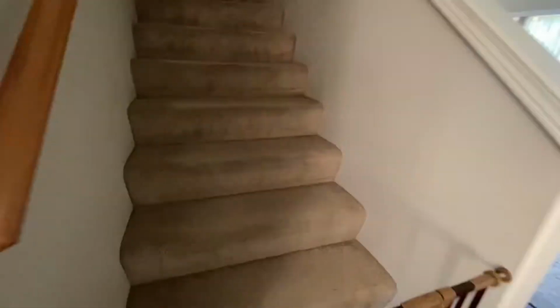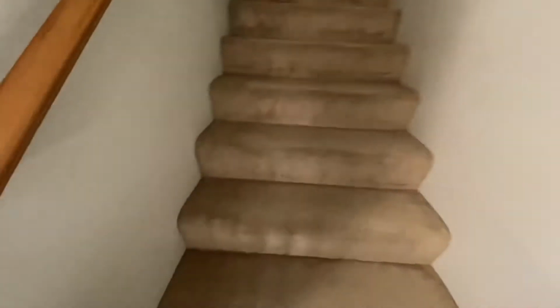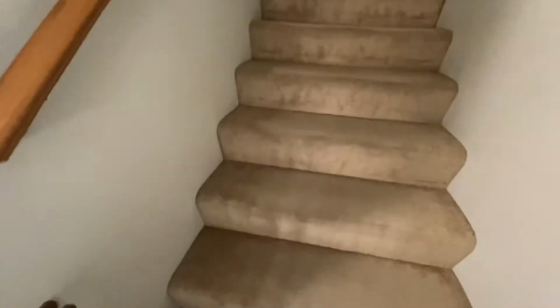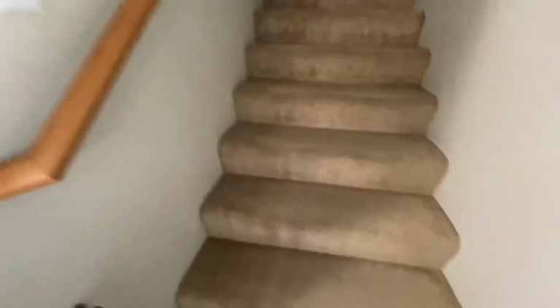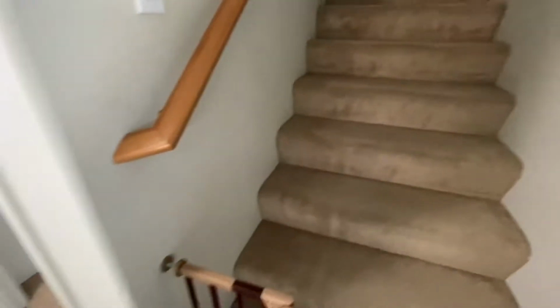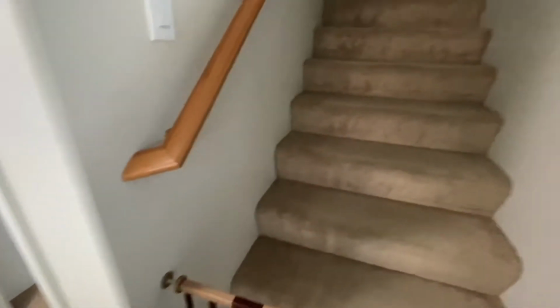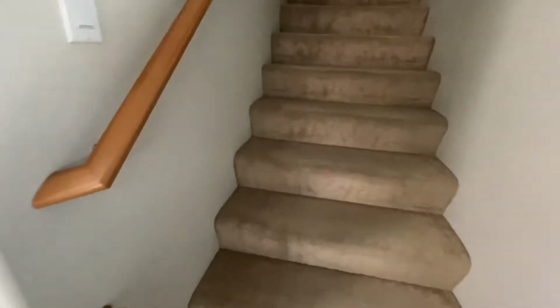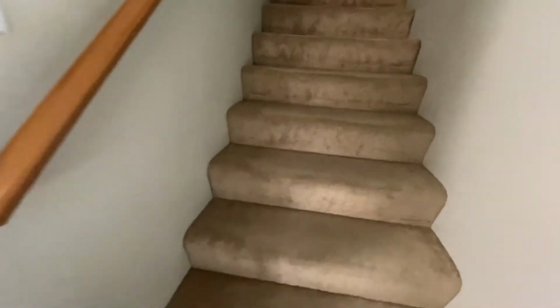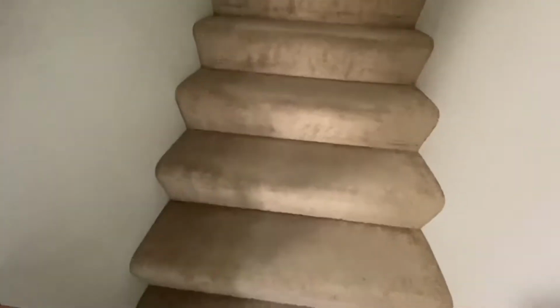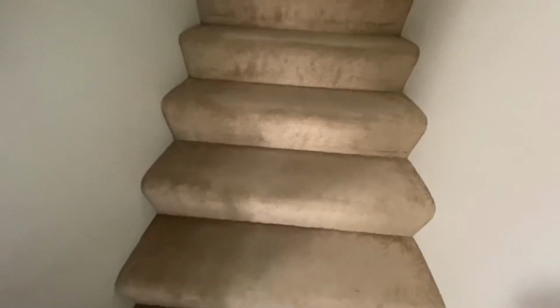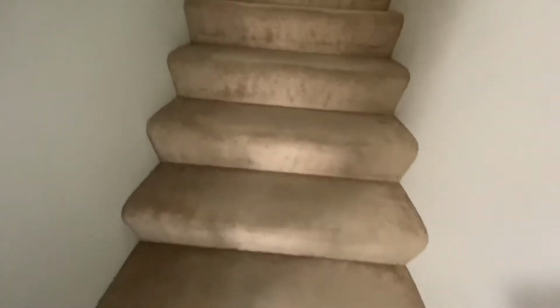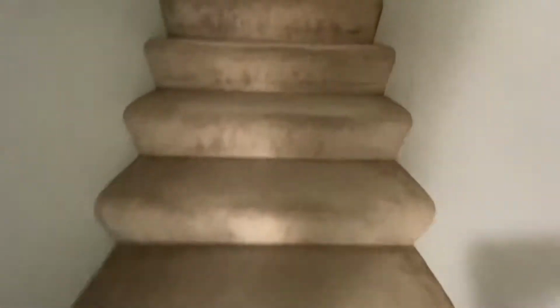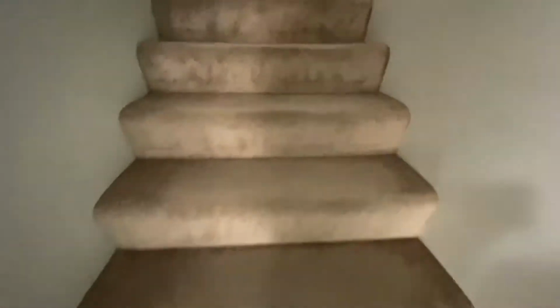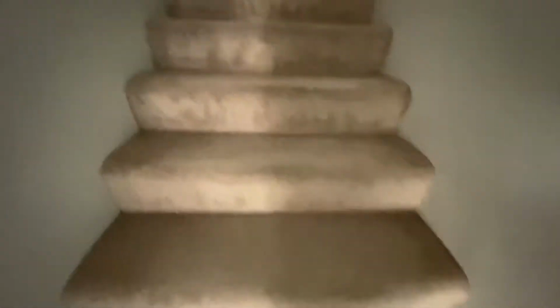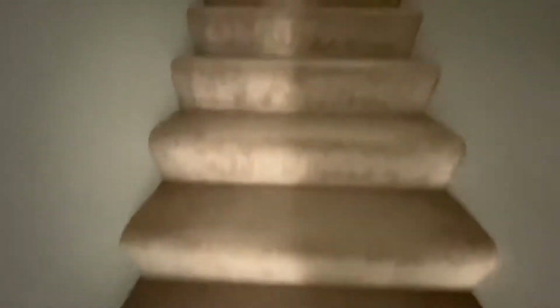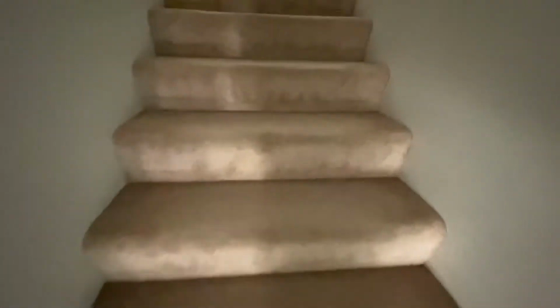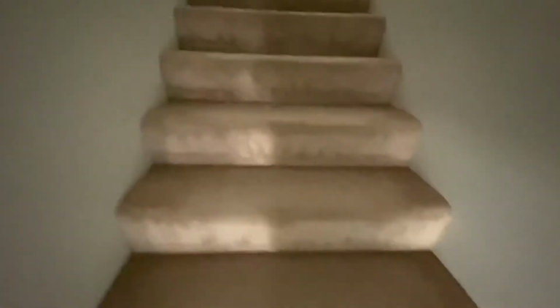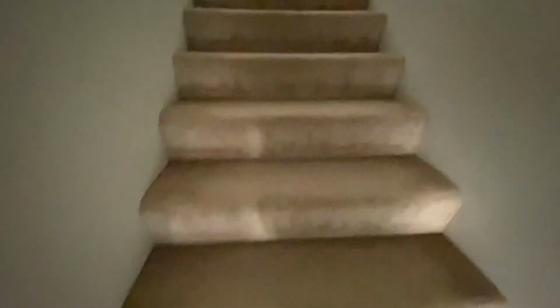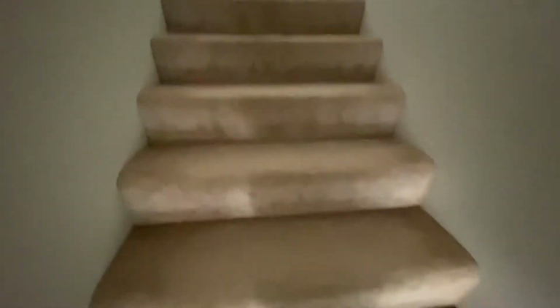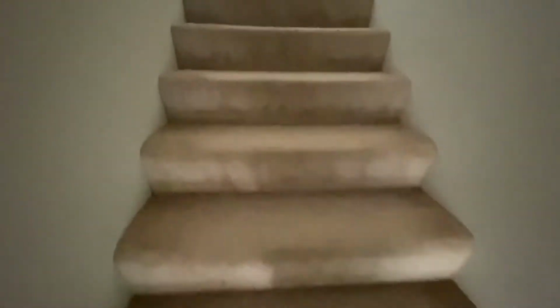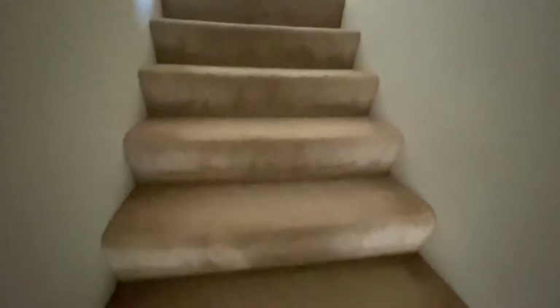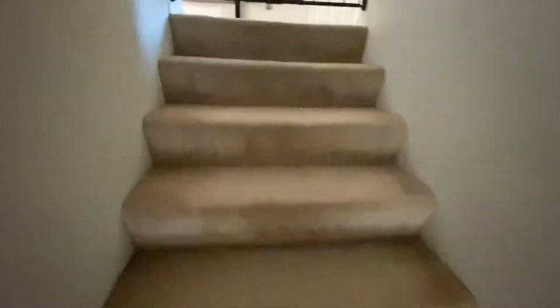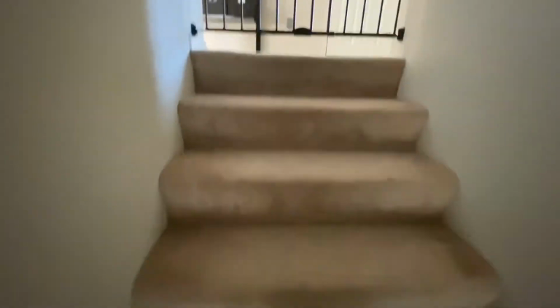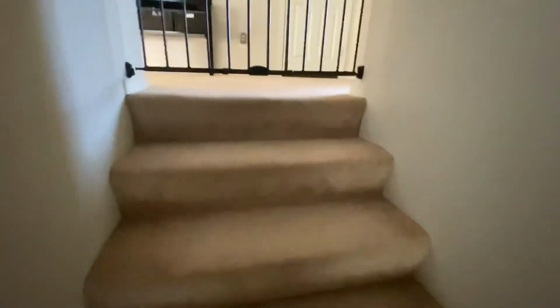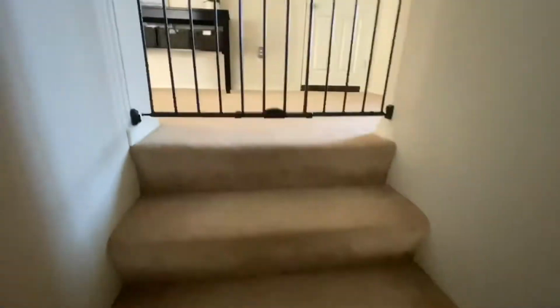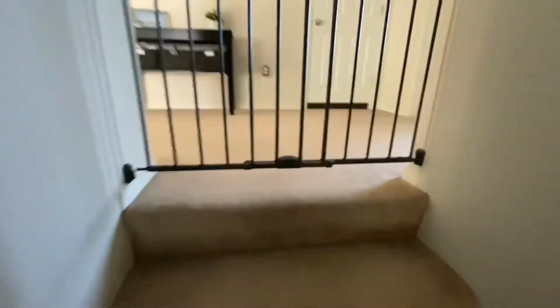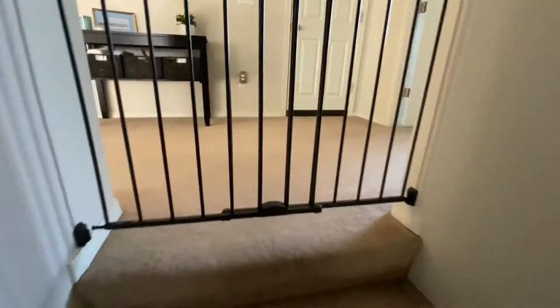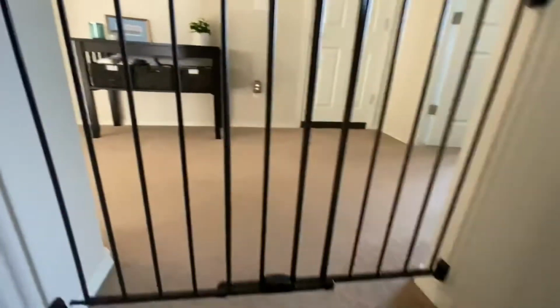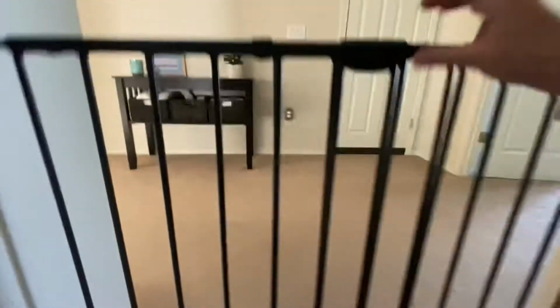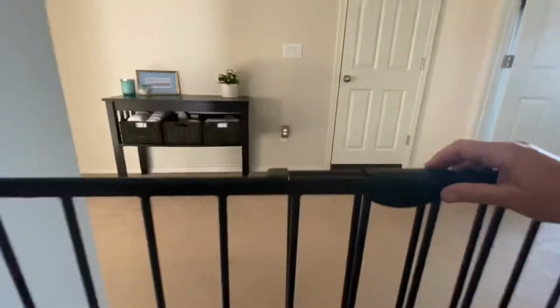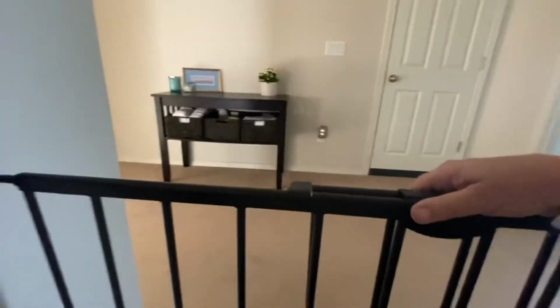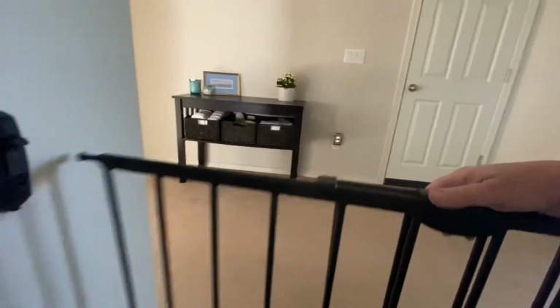I managed to get past the baby gate, so we have some traffic pattern wear on the carpet. I'm not seeing any tears or stains or anything like that, but it is definitely worn in the traffic pattern.